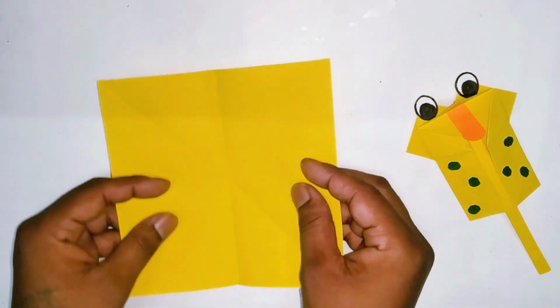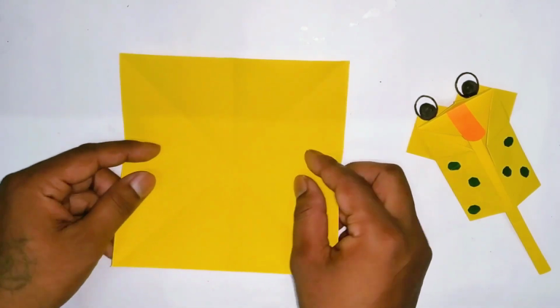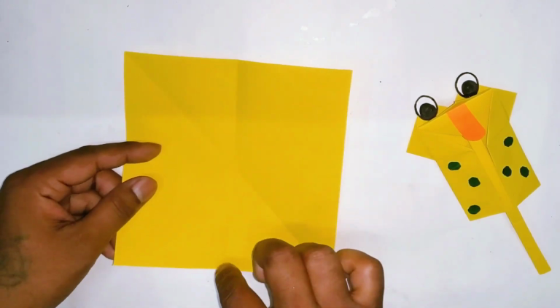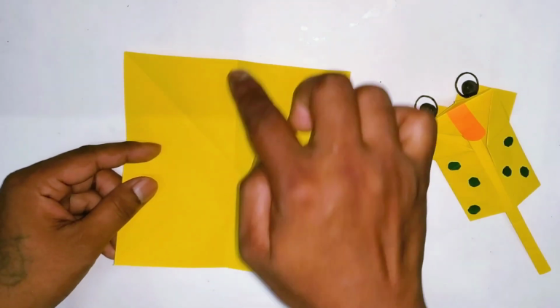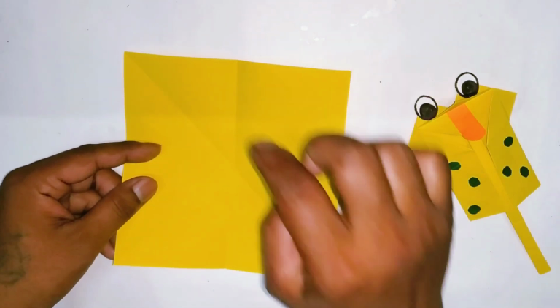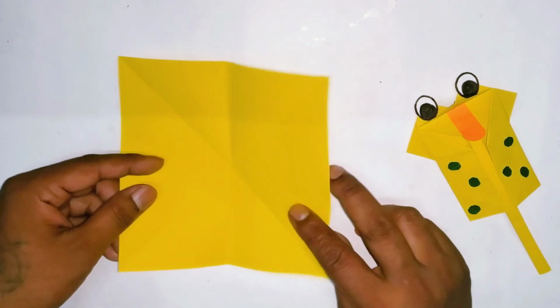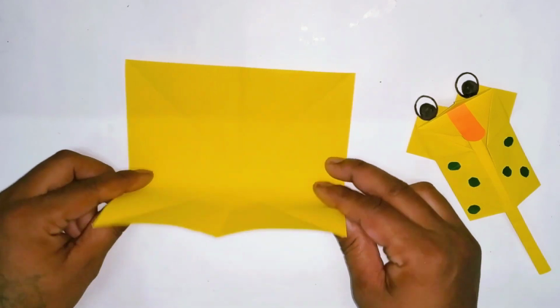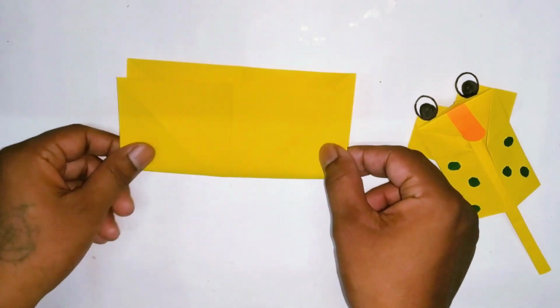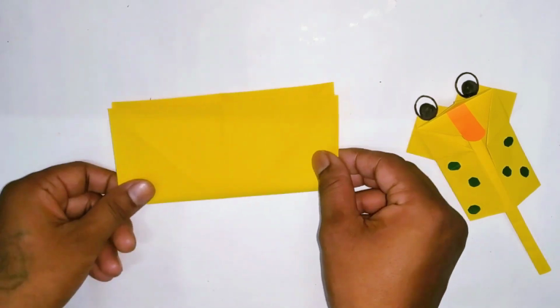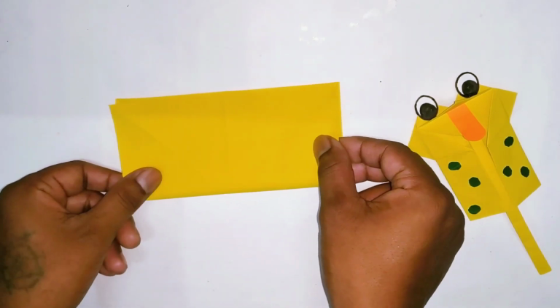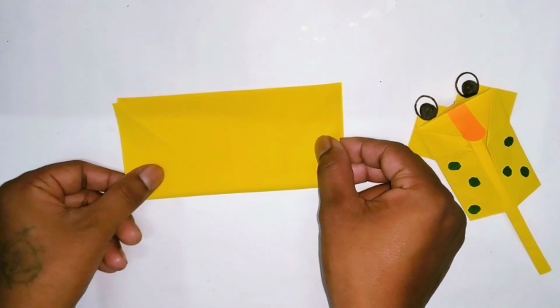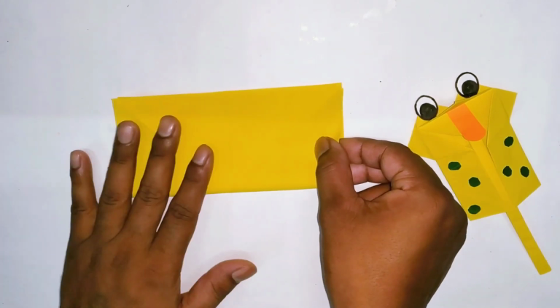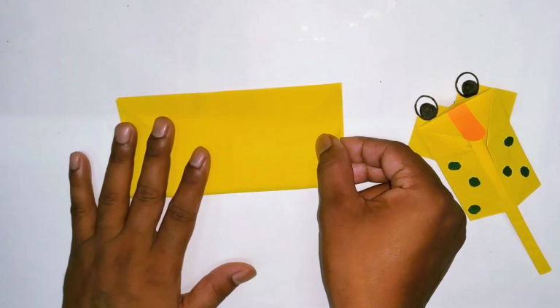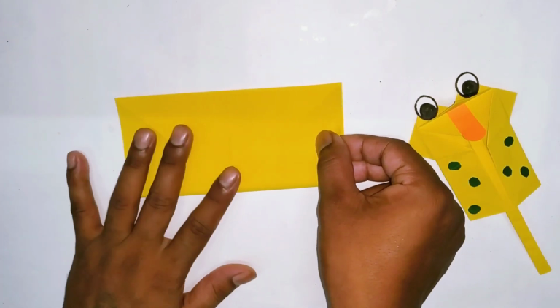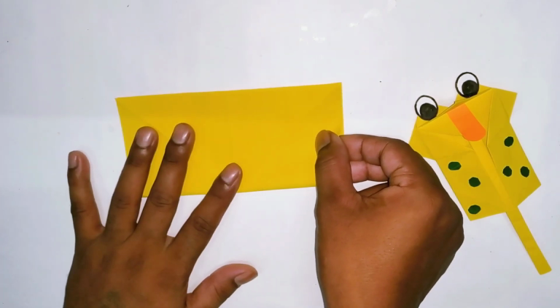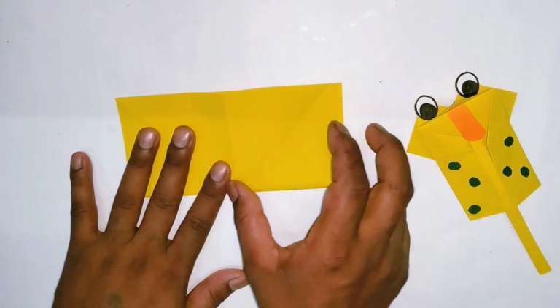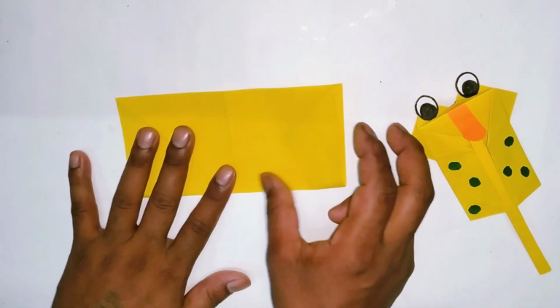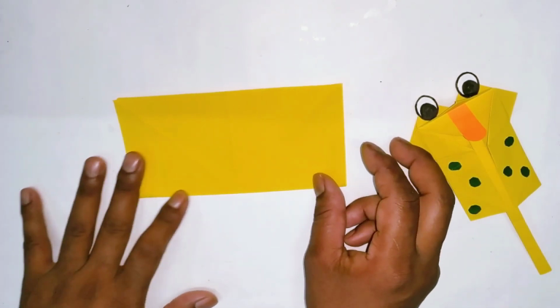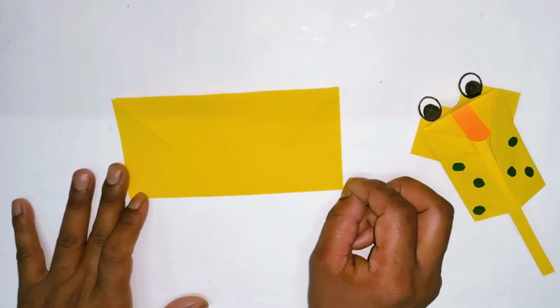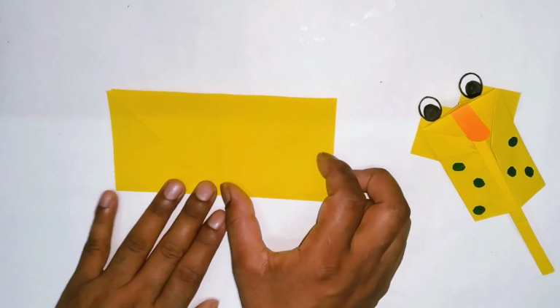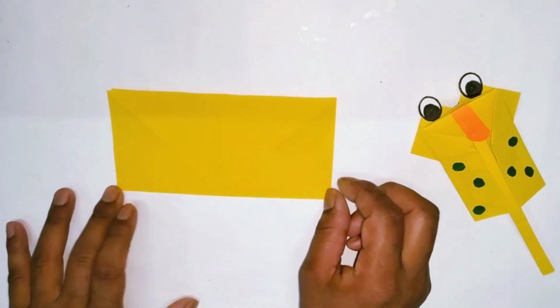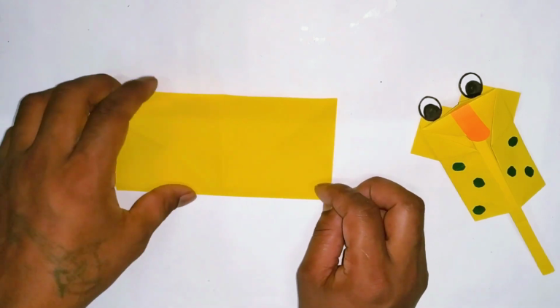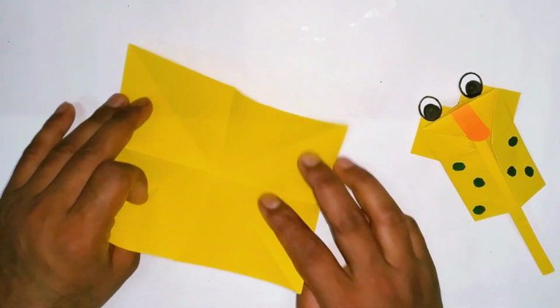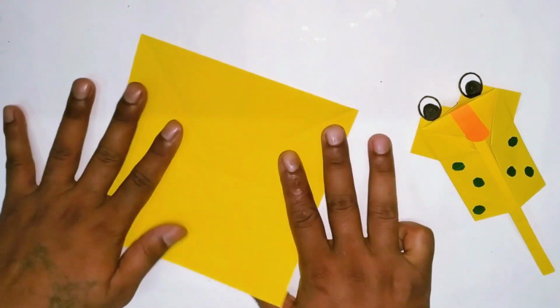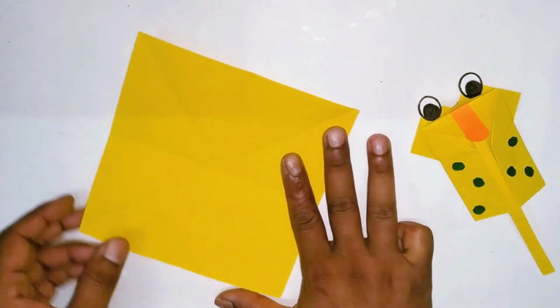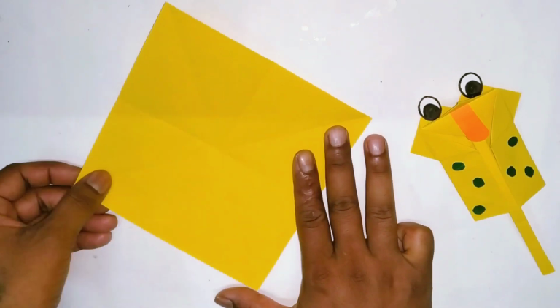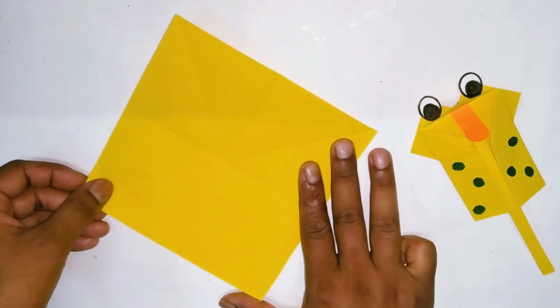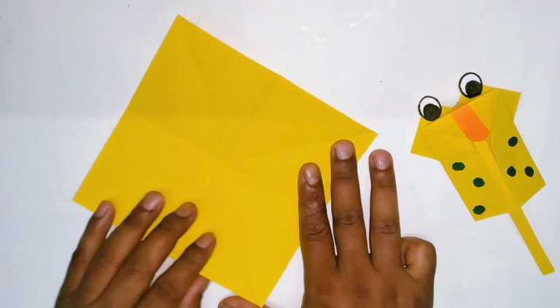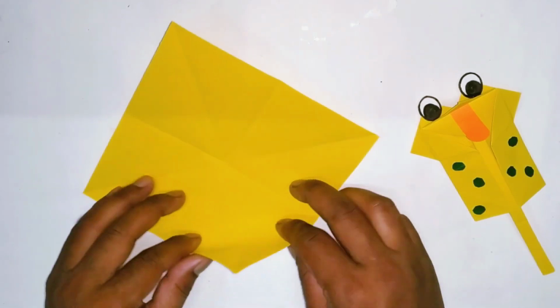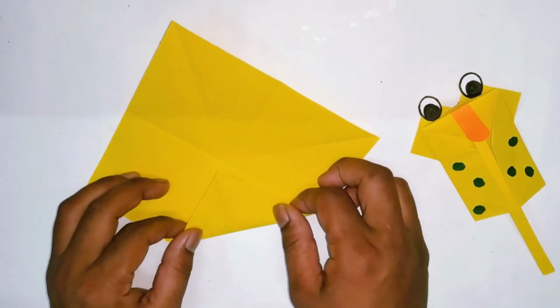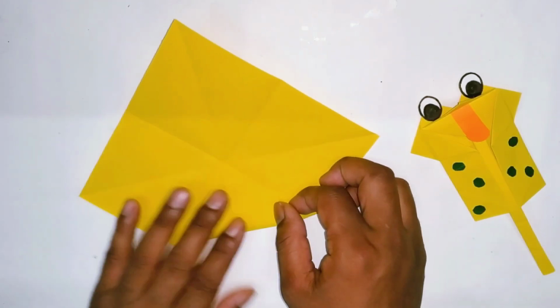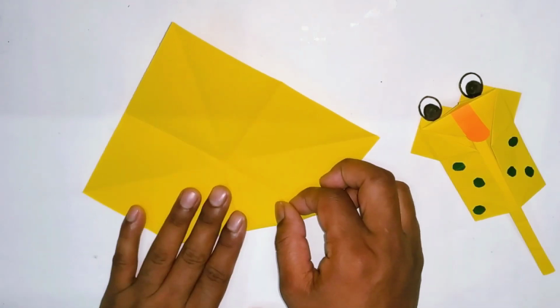Dickory dickory duck, the dog barked at the clock. The clock struck three. Dickory dickory duck. Tick tock, tick tock.